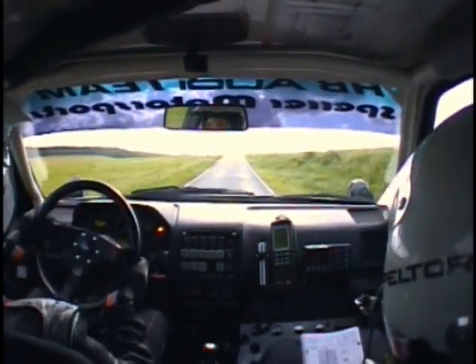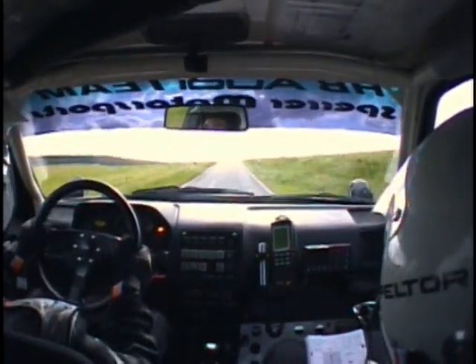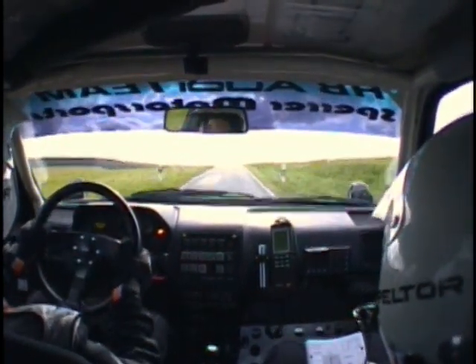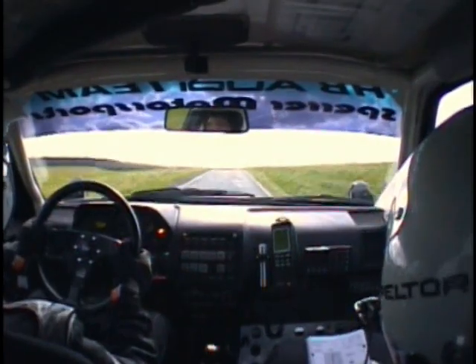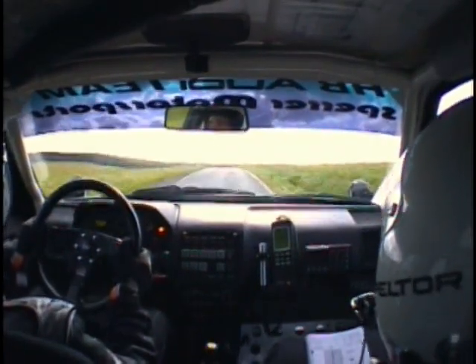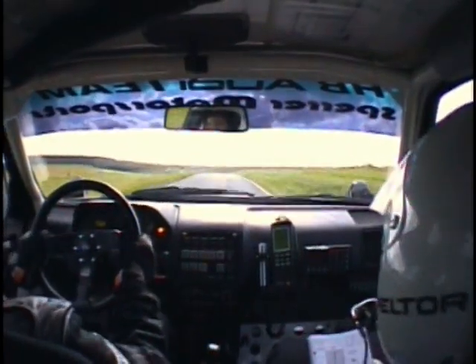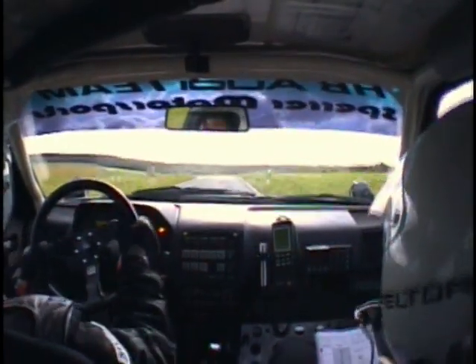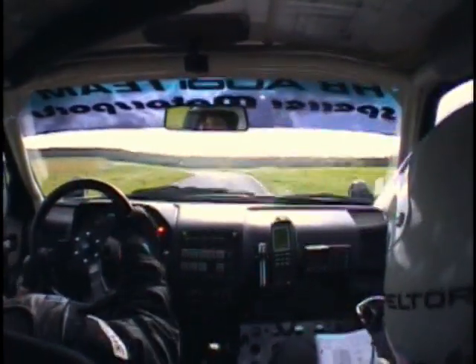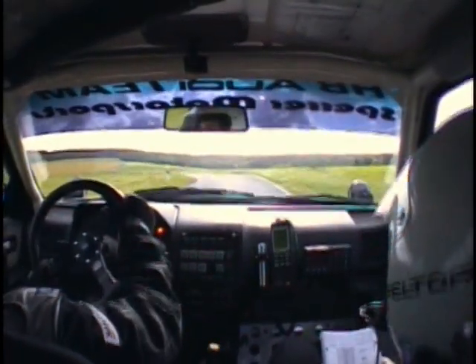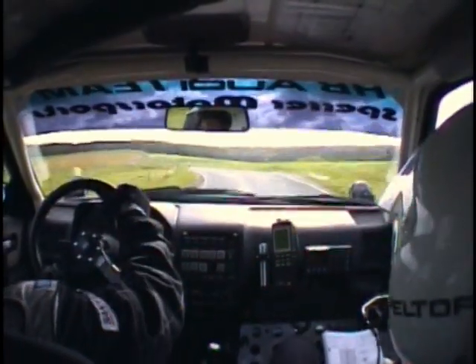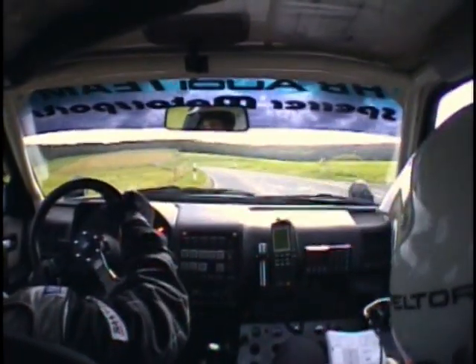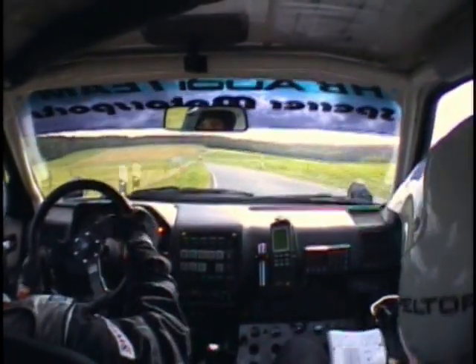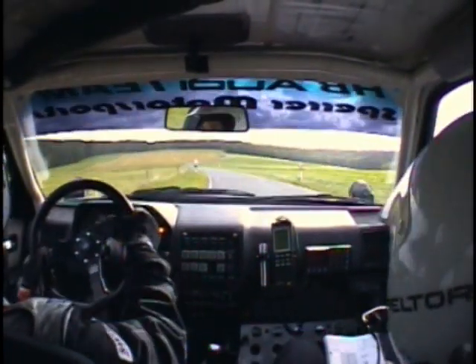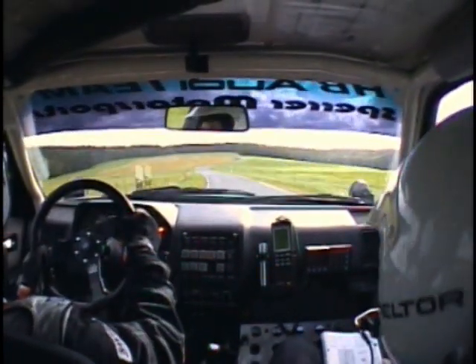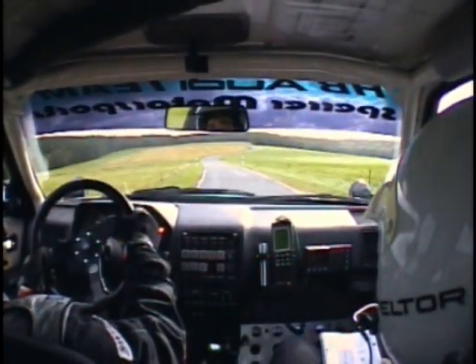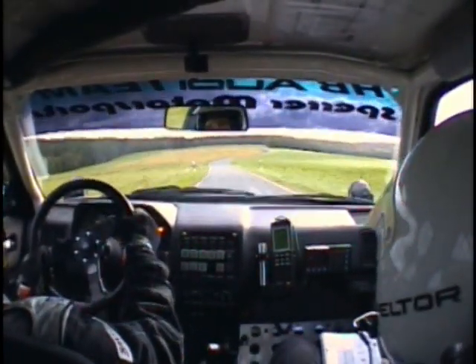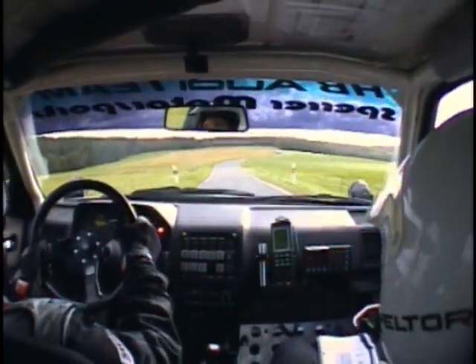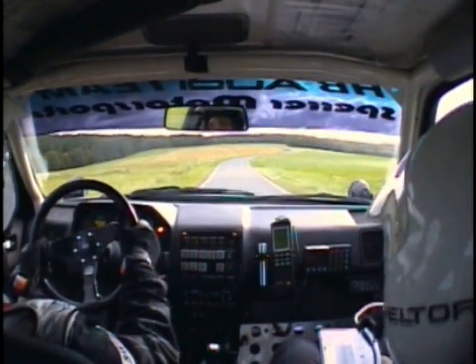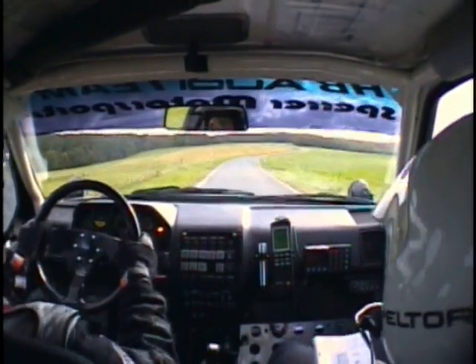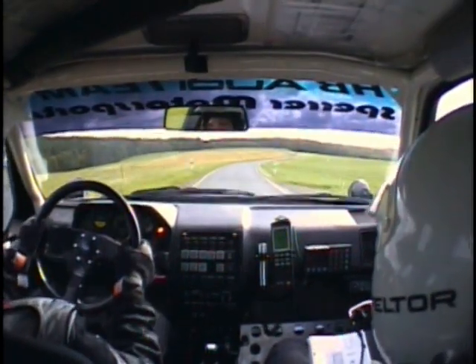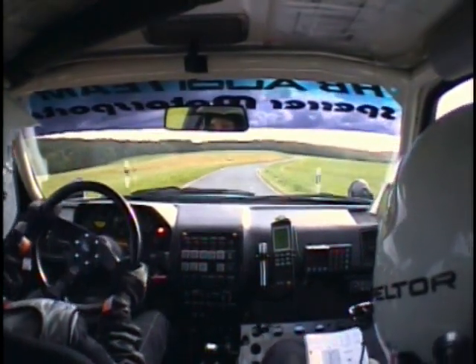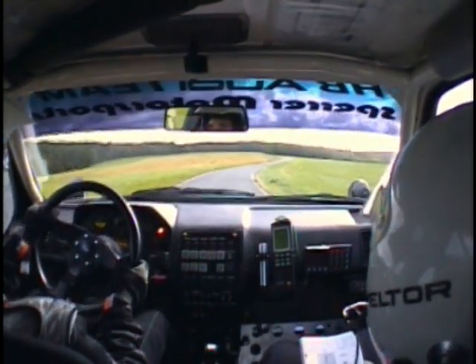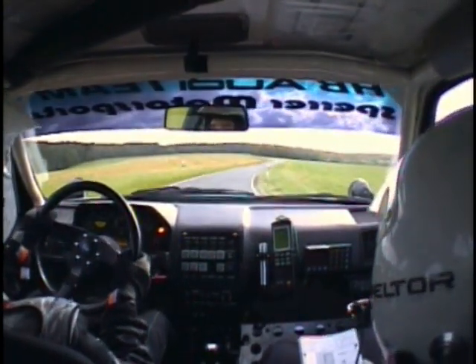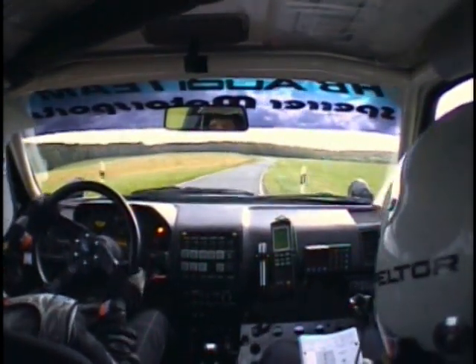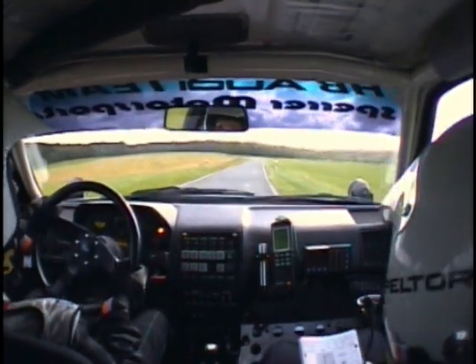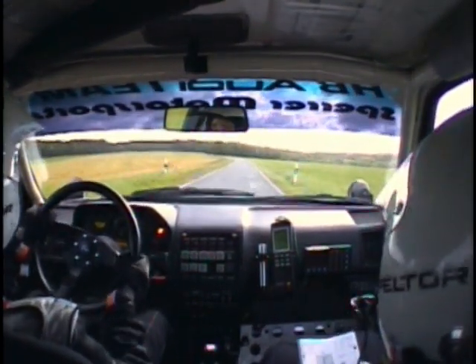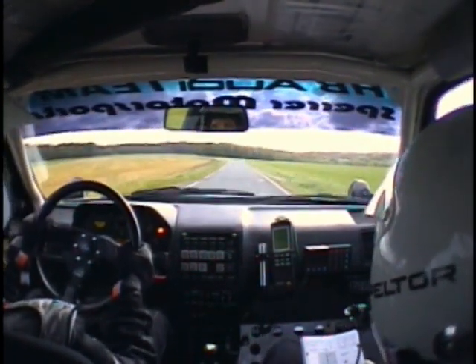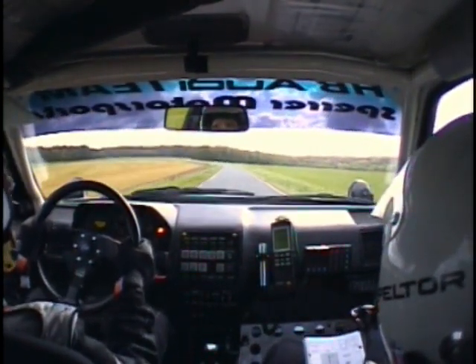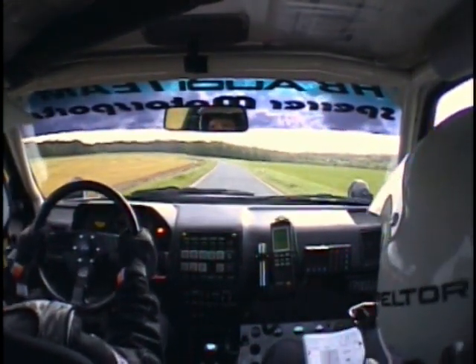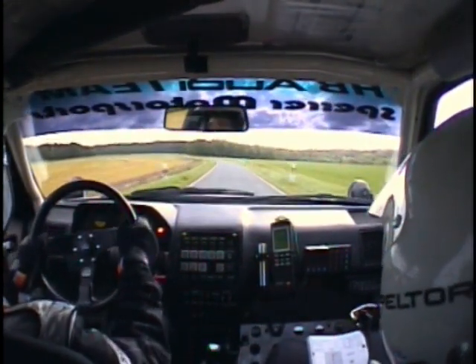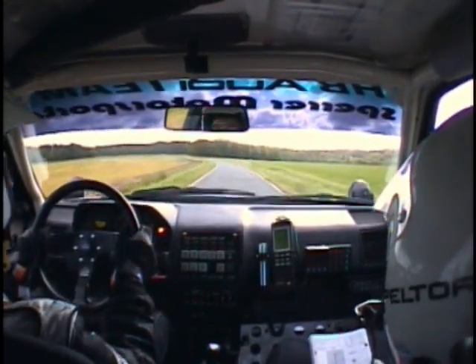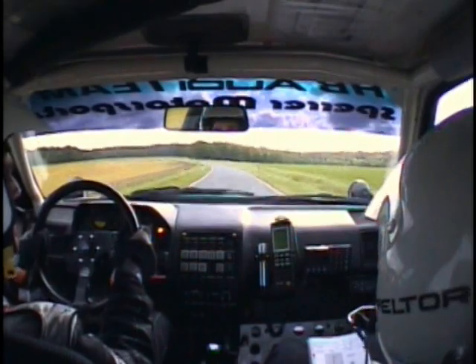Sur gauche 130, bon, corde. Ouvre et ferme 130, corde. Sur attention, long, droite. Ferme 80, corde. Sur gauche 90, plus, long, tard.